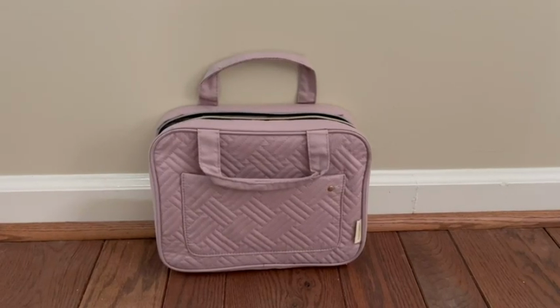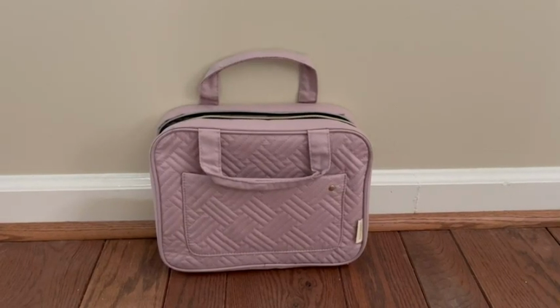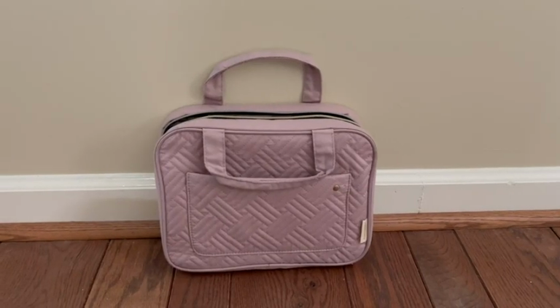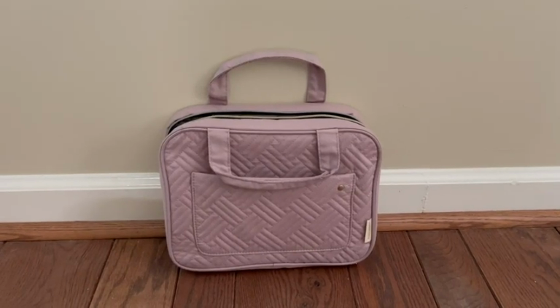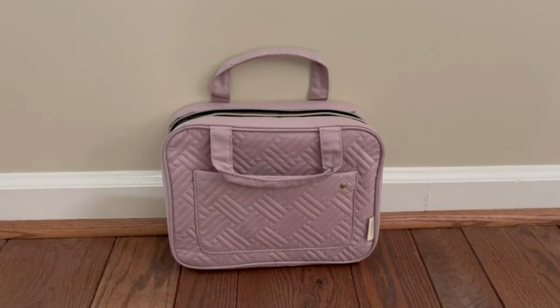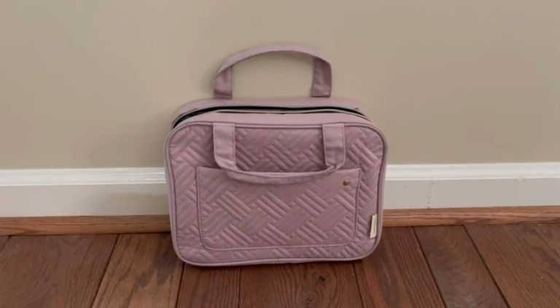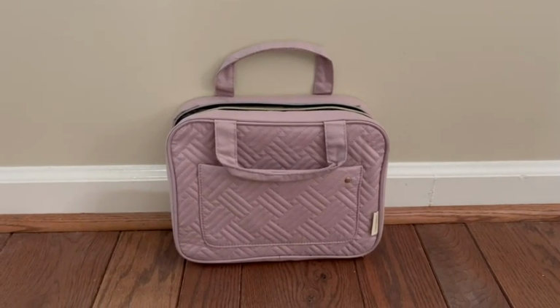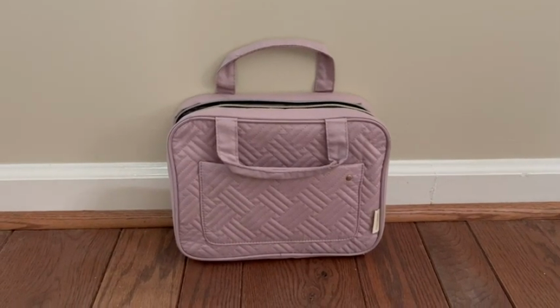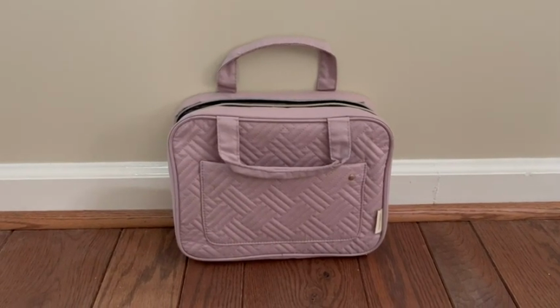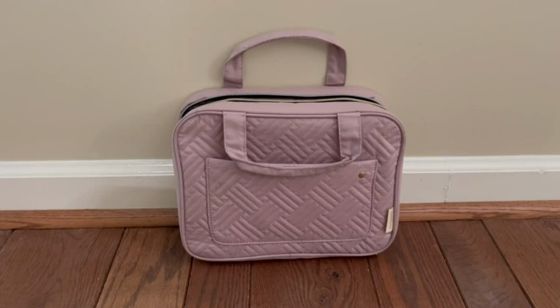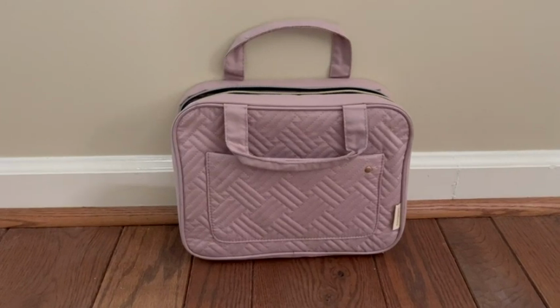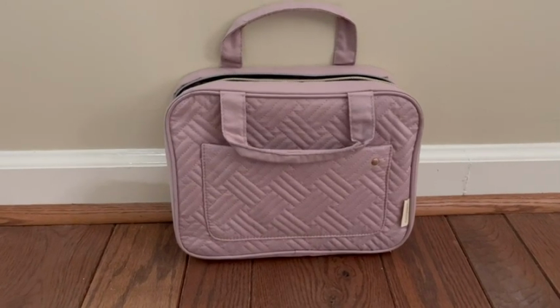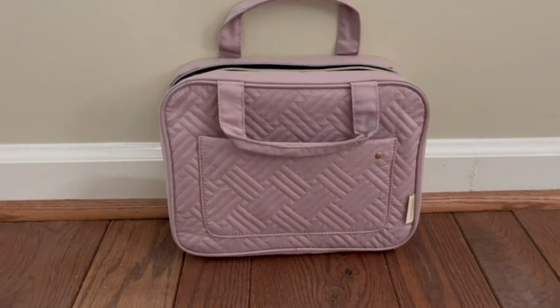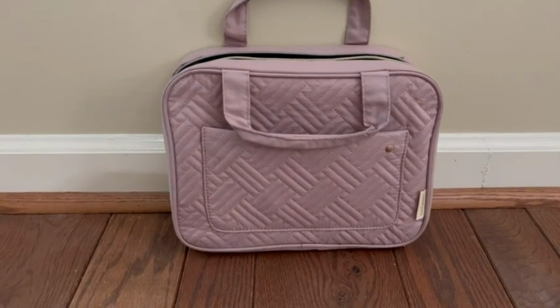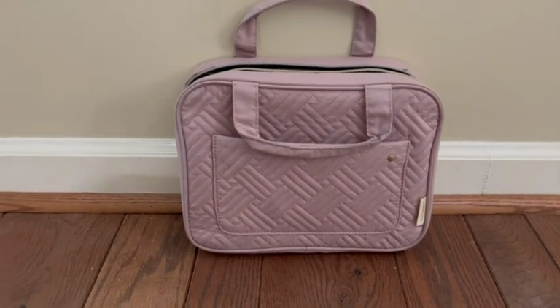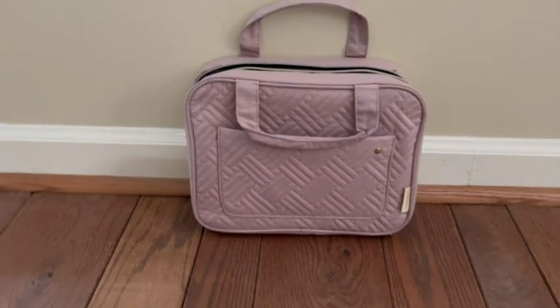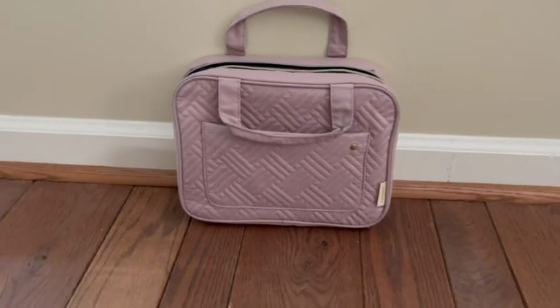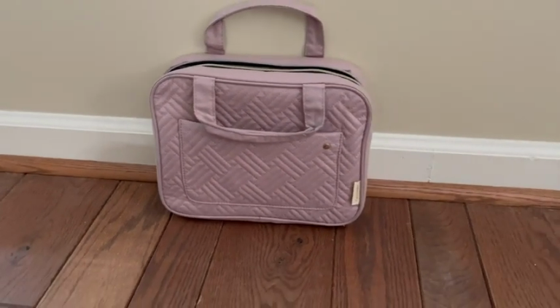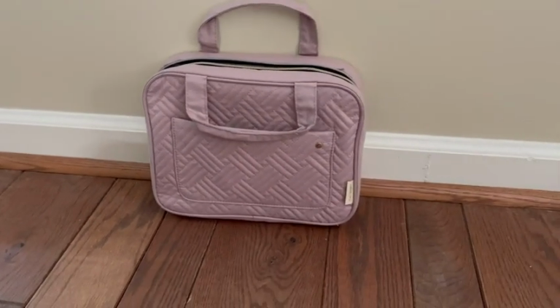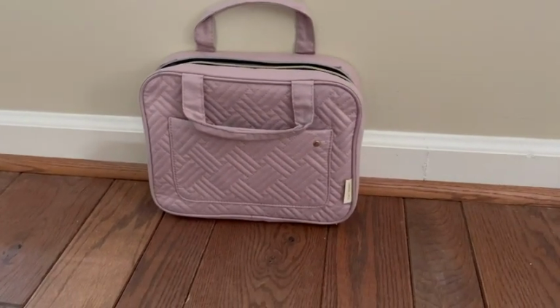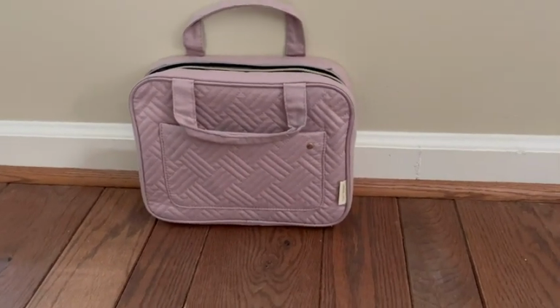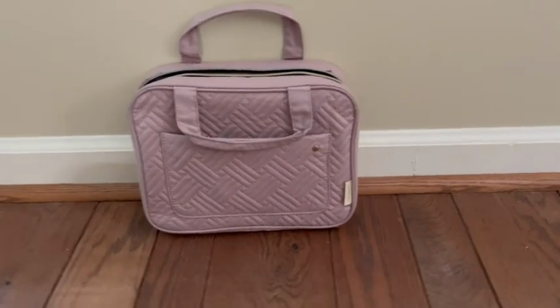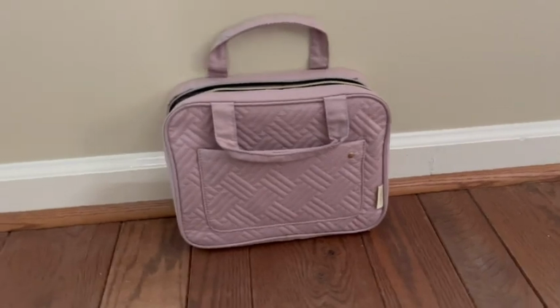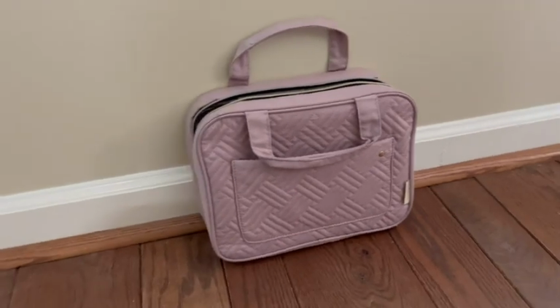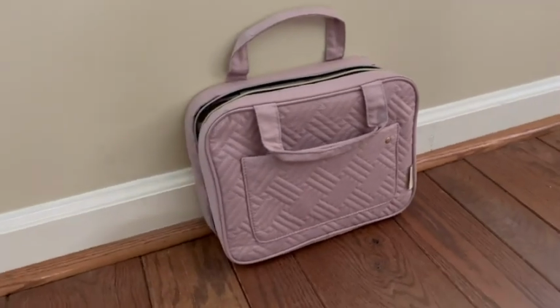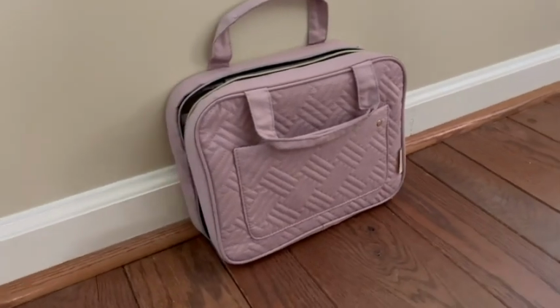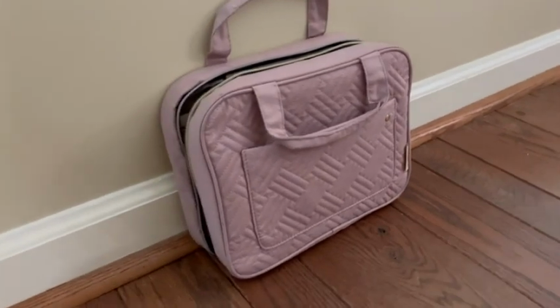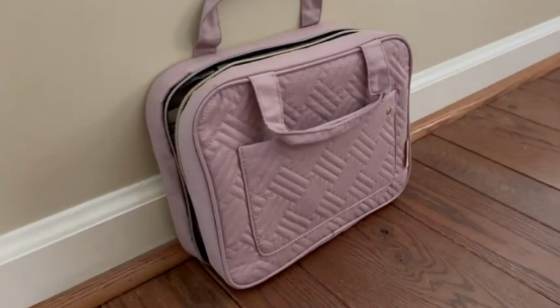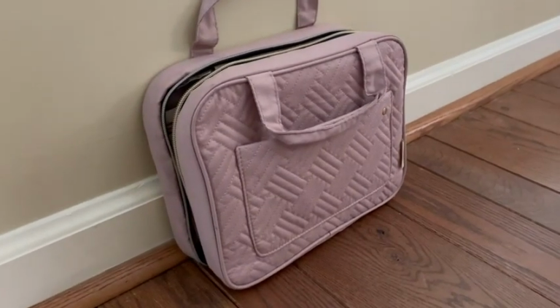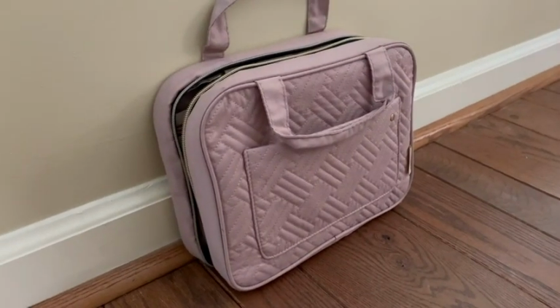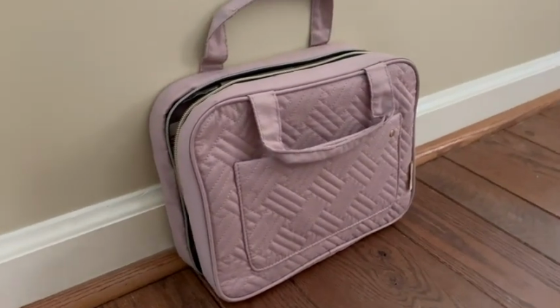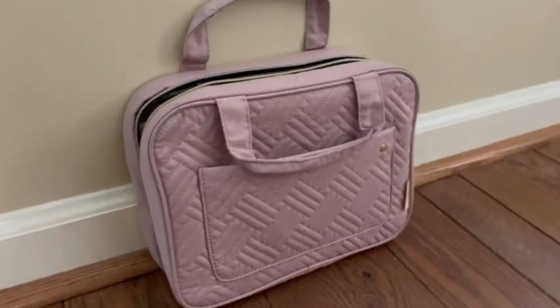Let's talk about this Bake Smart toiletry bag. I have the color baby pink — it's honestly more of a mauve color, I'd say it's more like between a pink and a purple color, which I love.